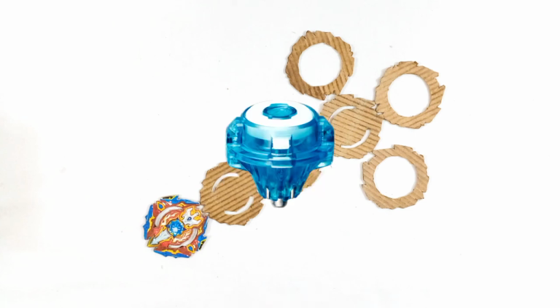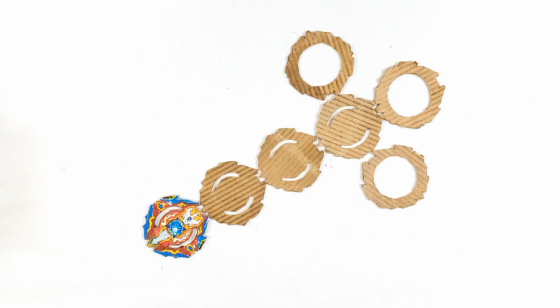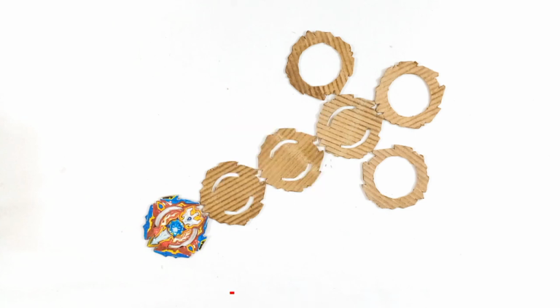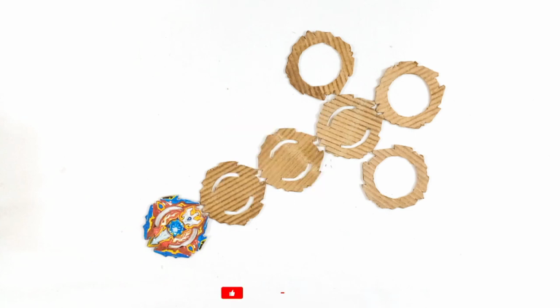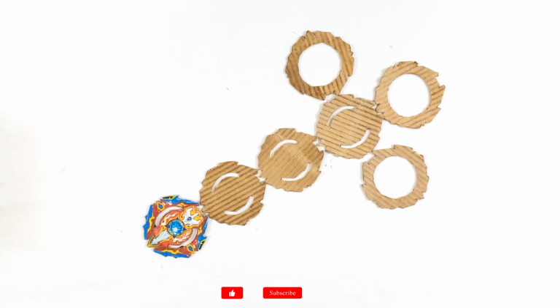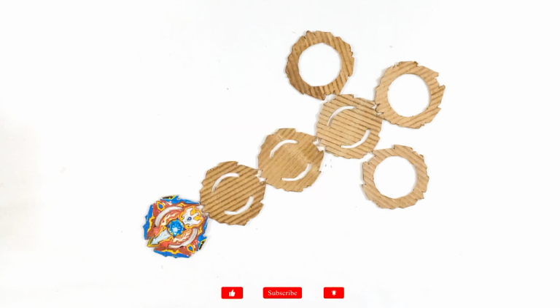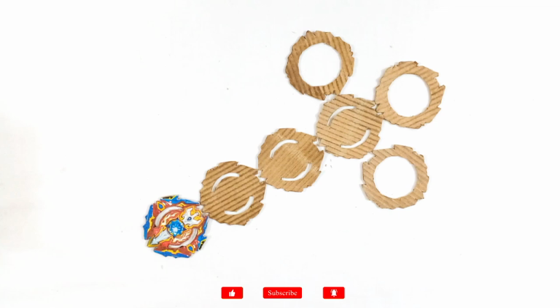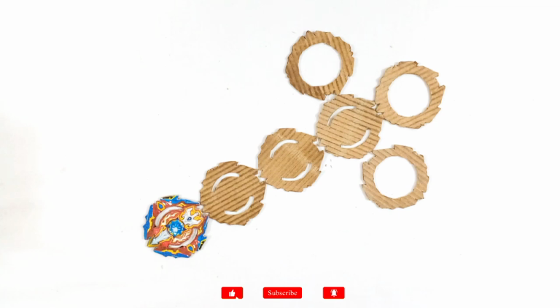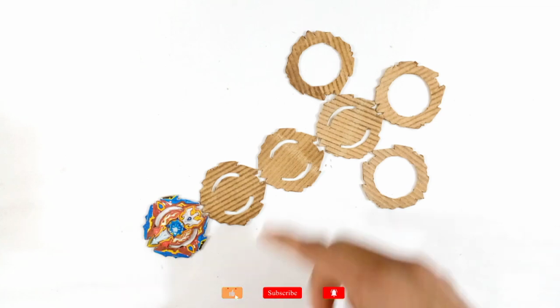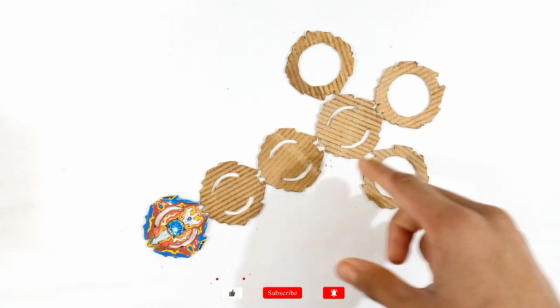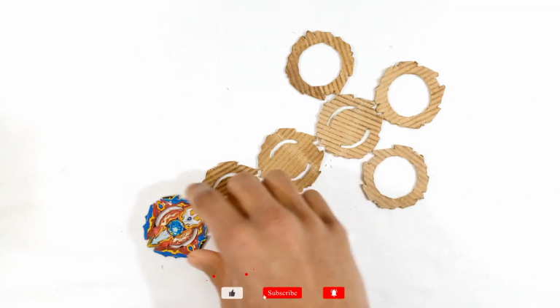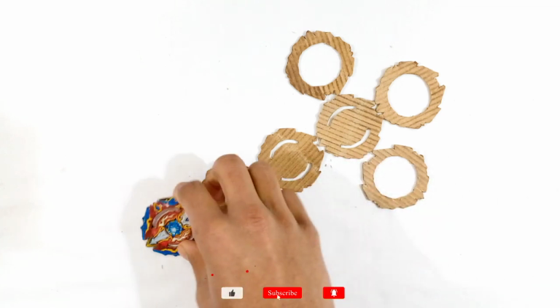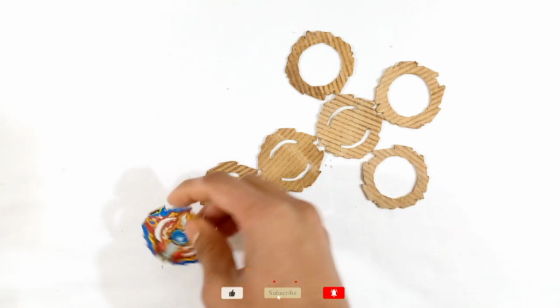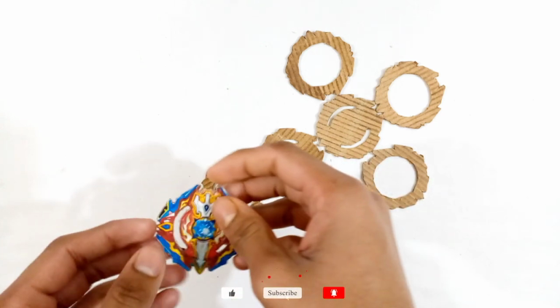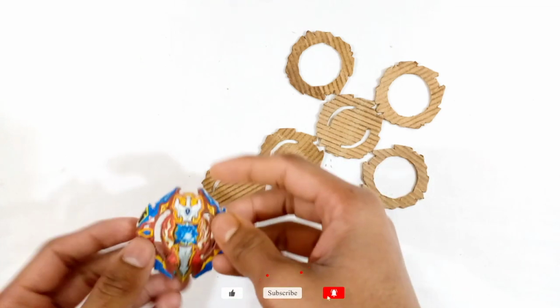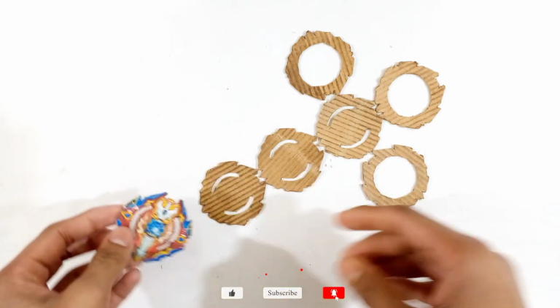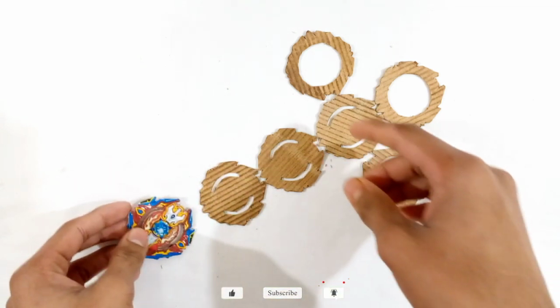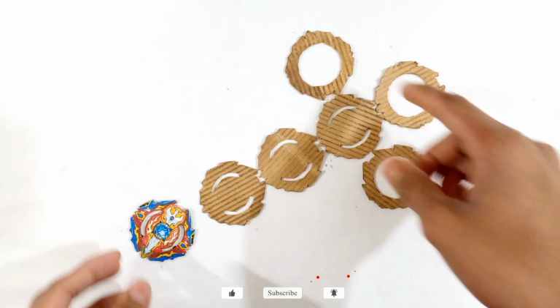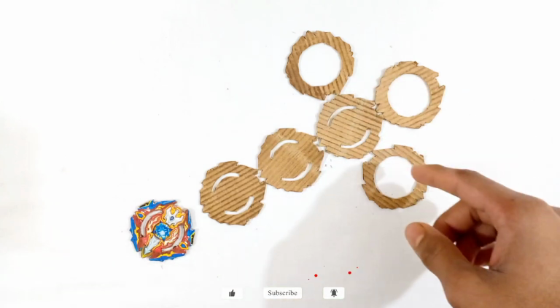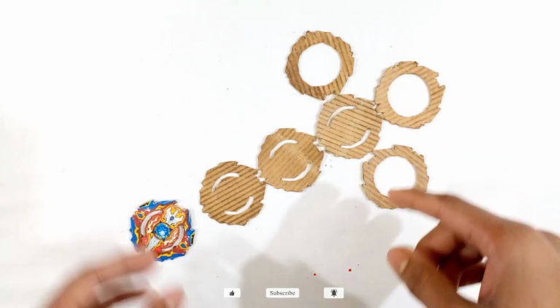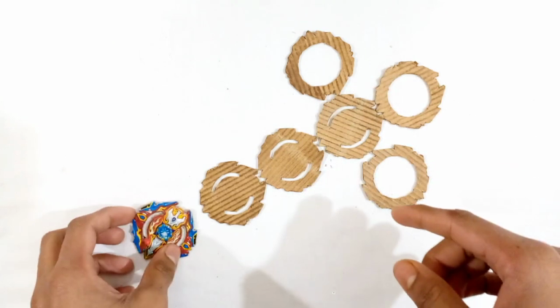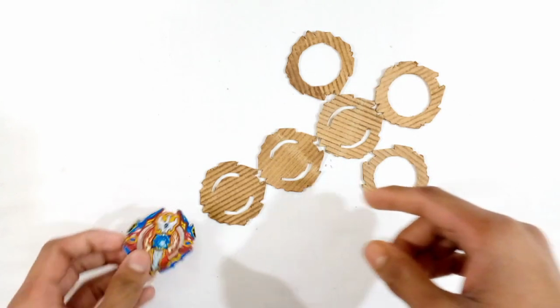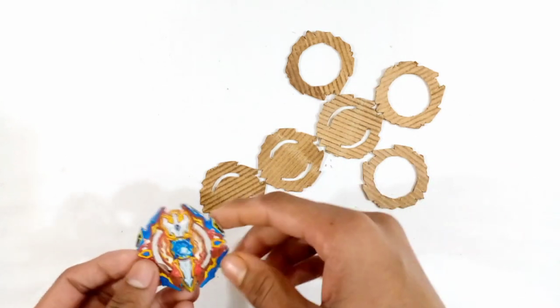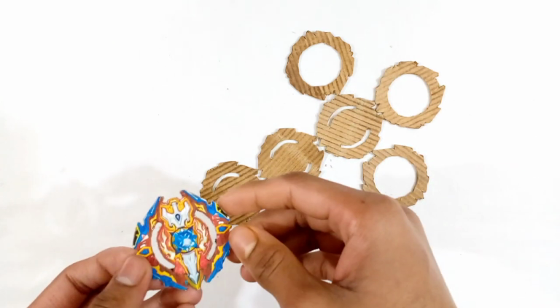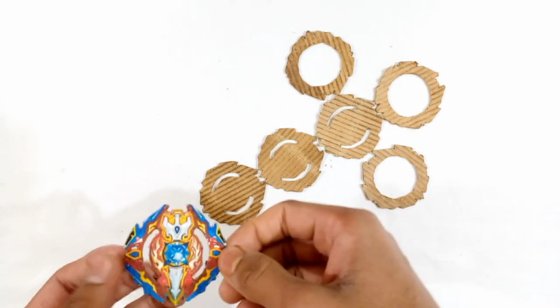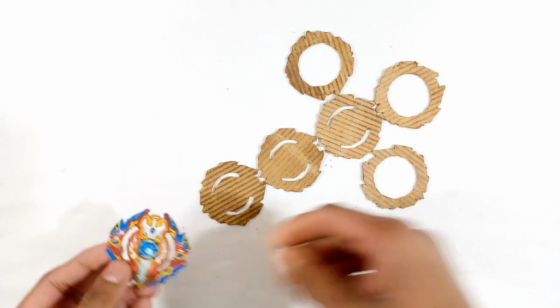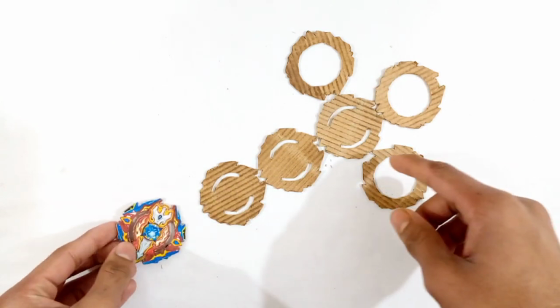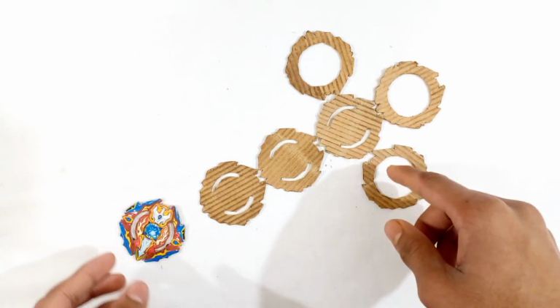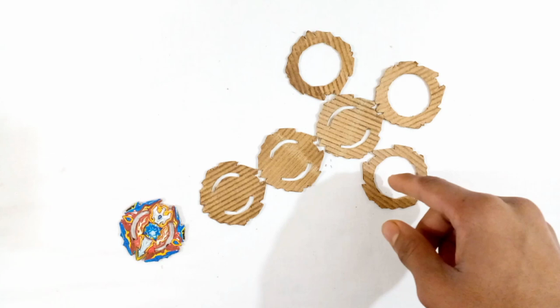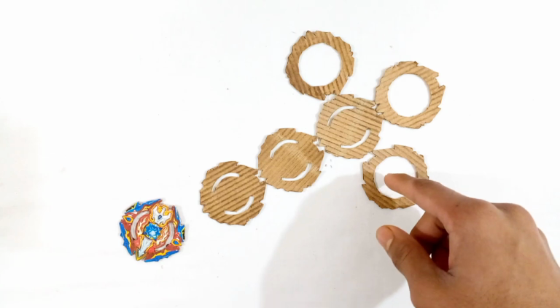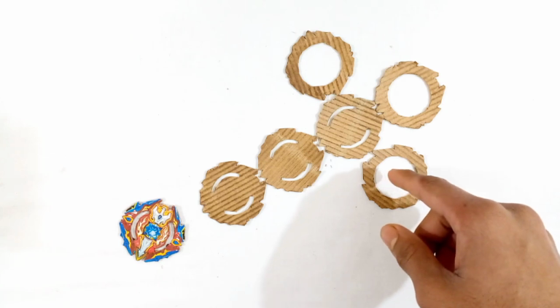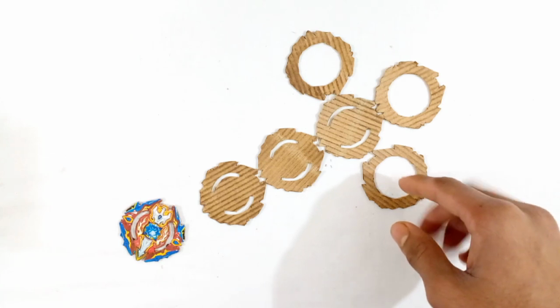First I will make the Siege Excalibur layer. To make it, as you can see, I have cut three cardboard templates the same shape as the Siege Excalibur template. I have also cut three extra cardboard templates almost like the shape of the Siege Excalibur template, but they will have an inner bigger circular cut, like that, as you can see.